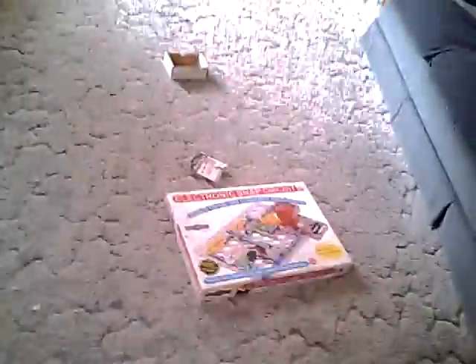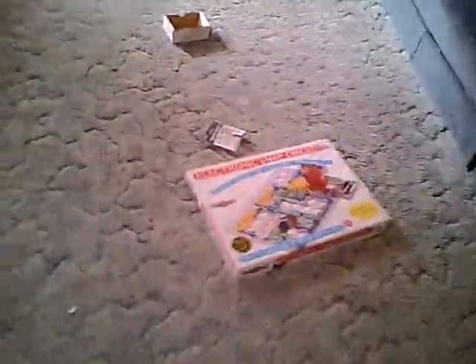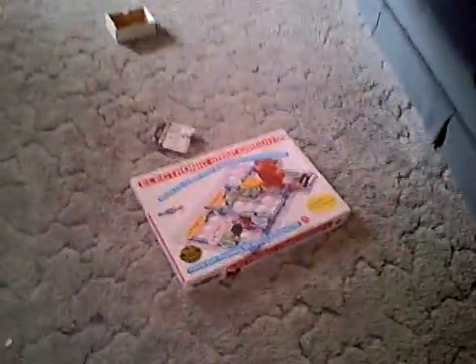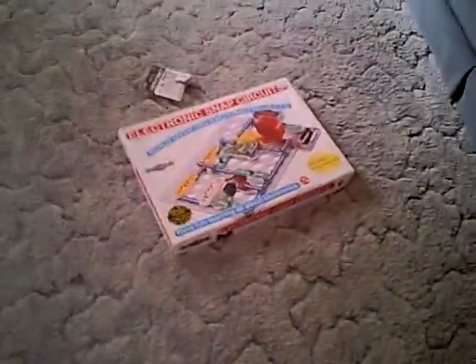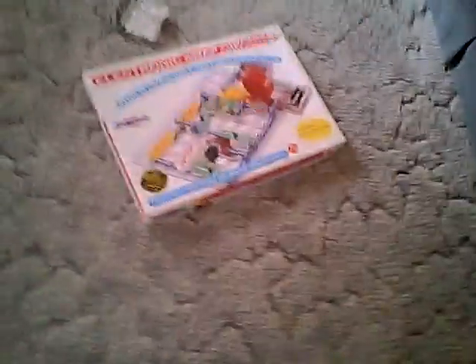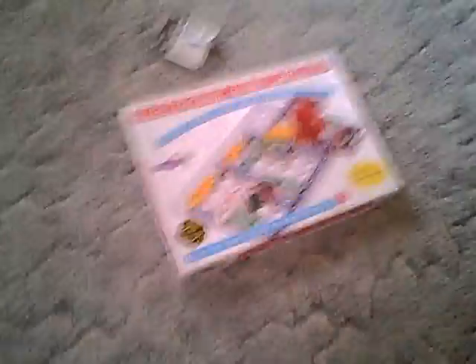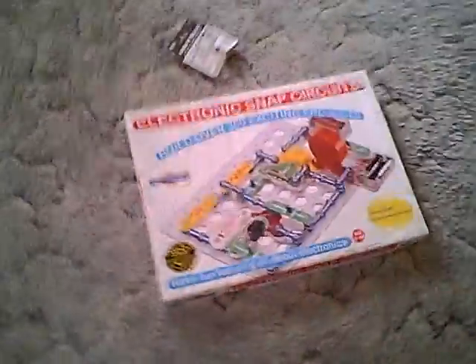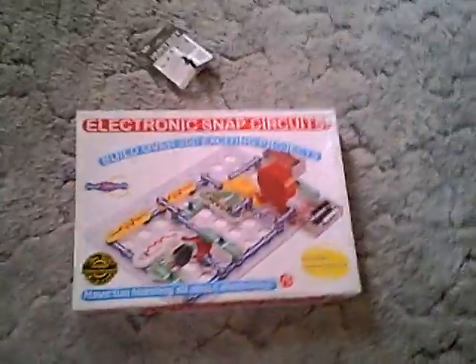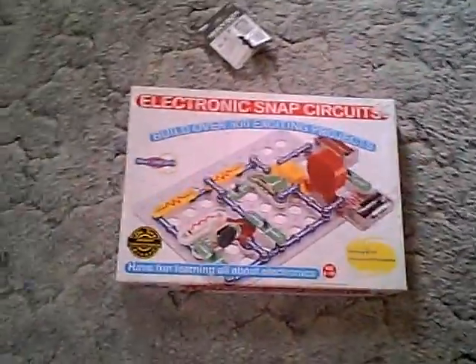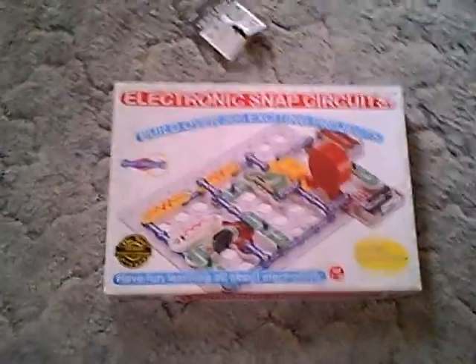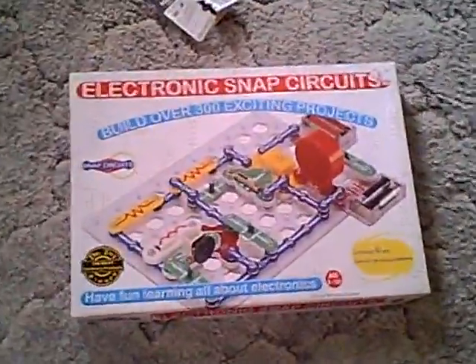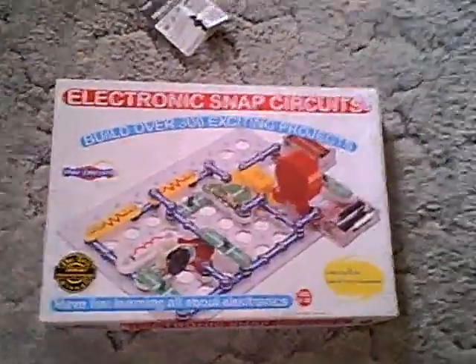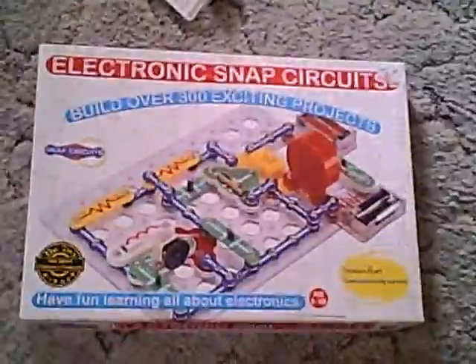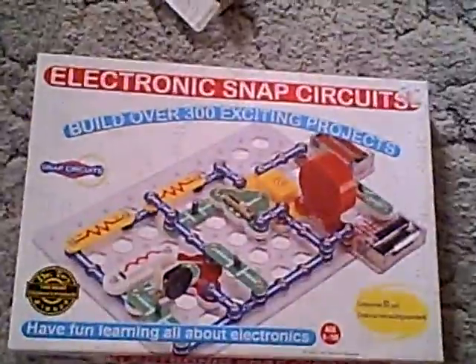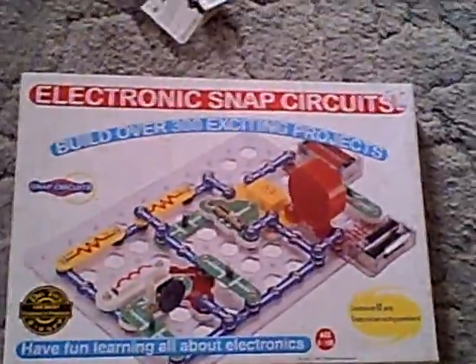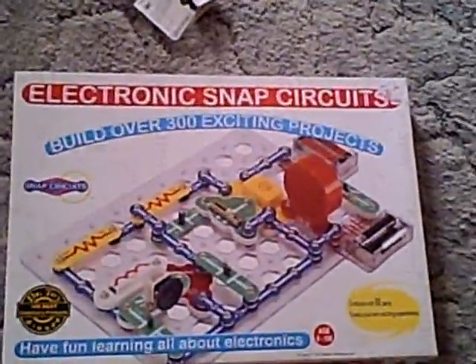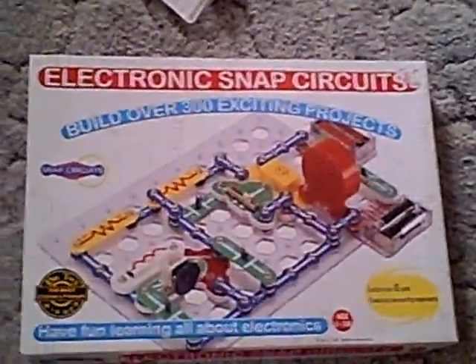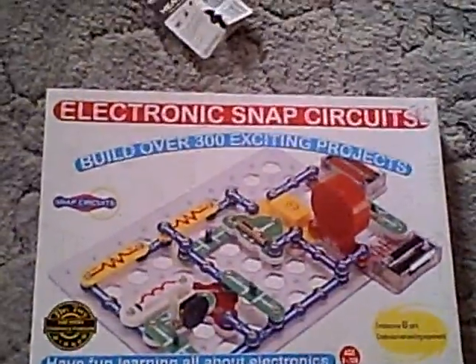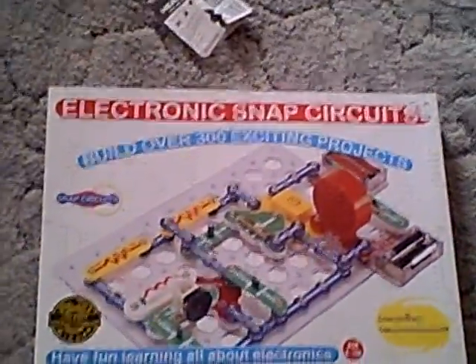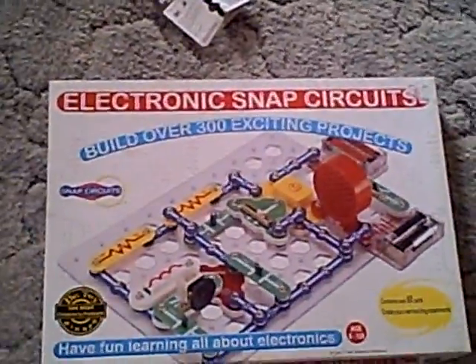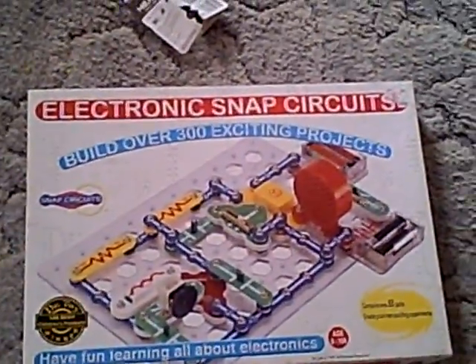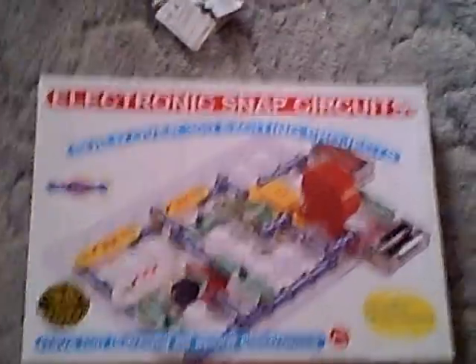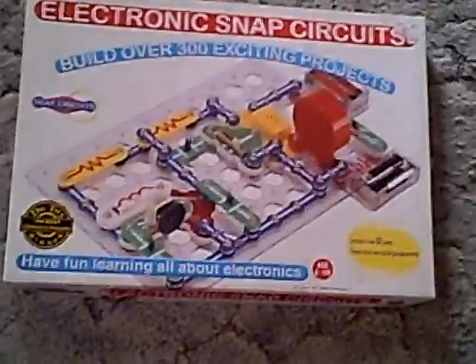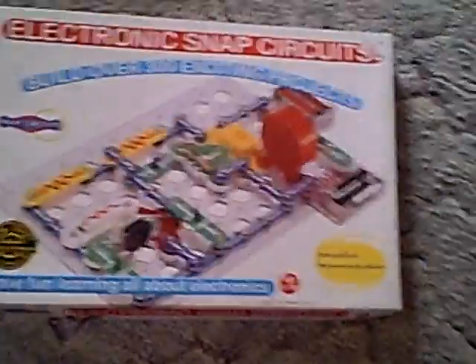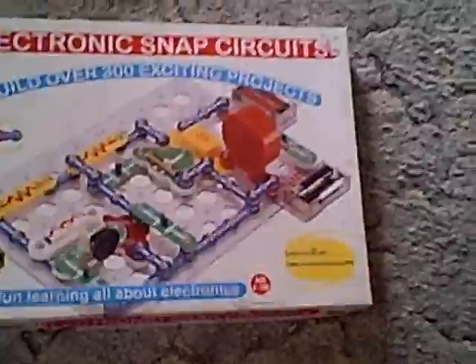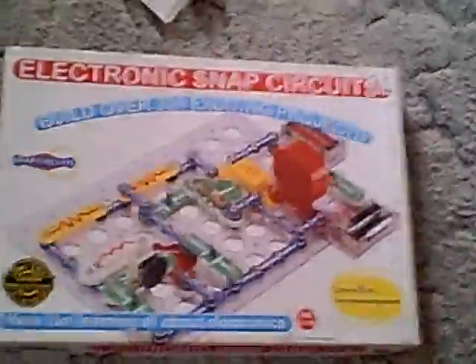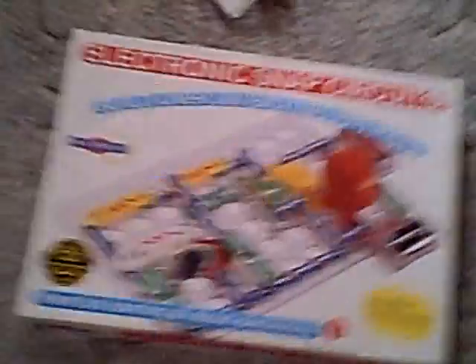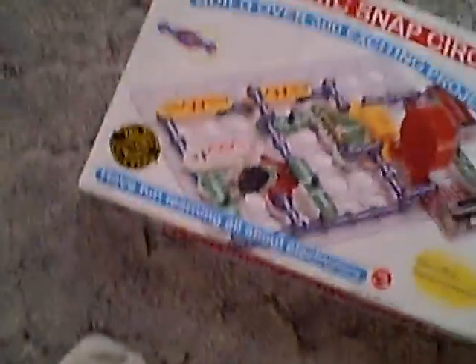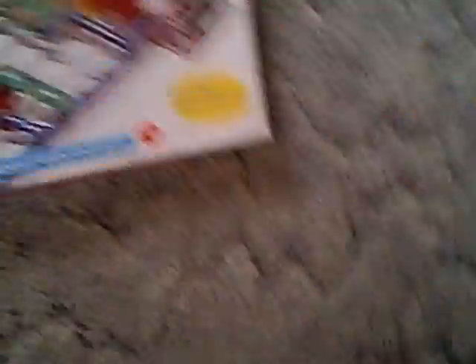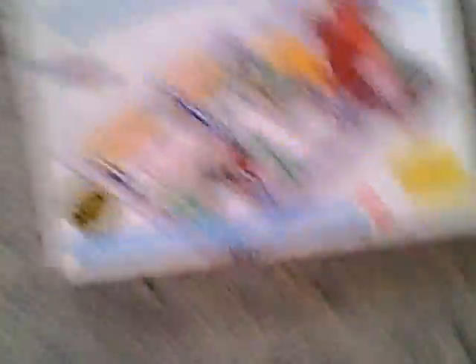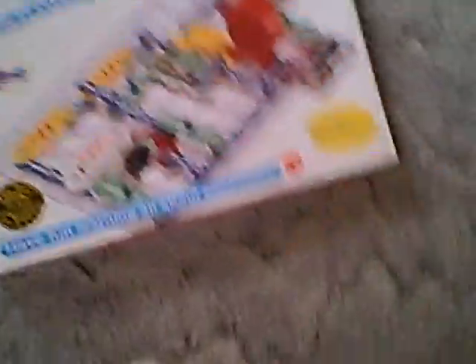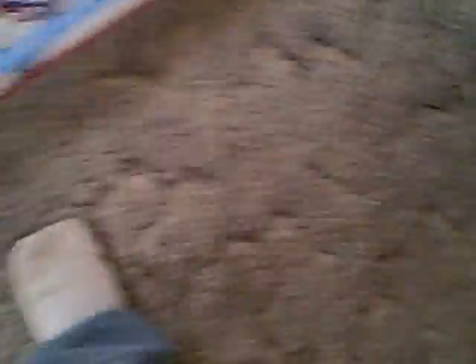Hey, I just did something so impressive that I had to put it on YouTube. I was playing with this that my dad got me — electronic snap circuits. You're a crackhead, right? Yes, I am. And you do all these different circuits and stuff.